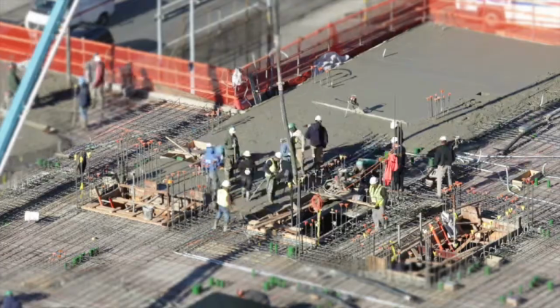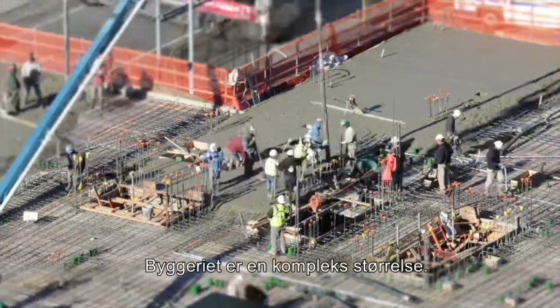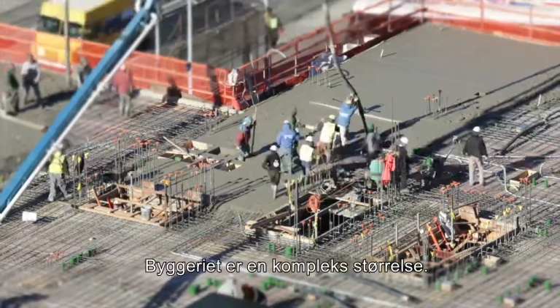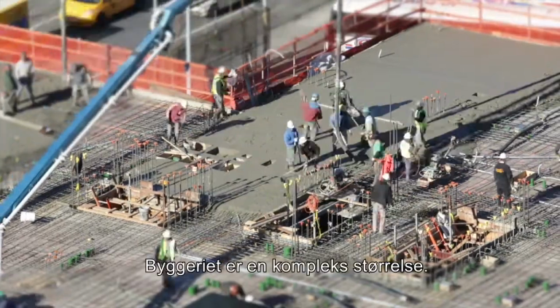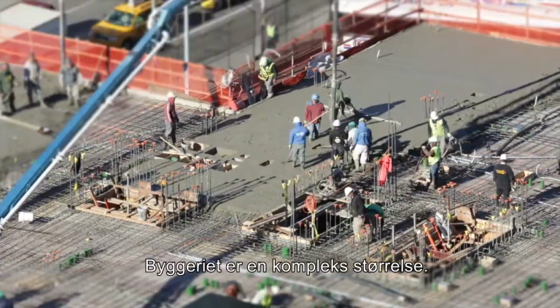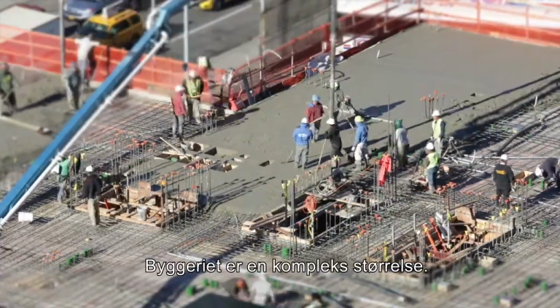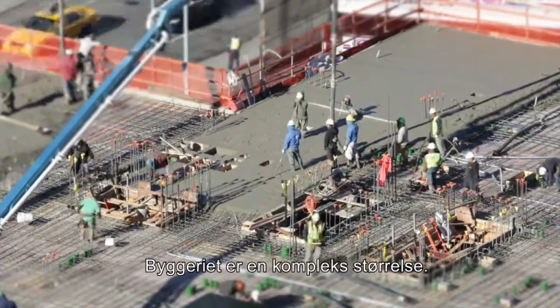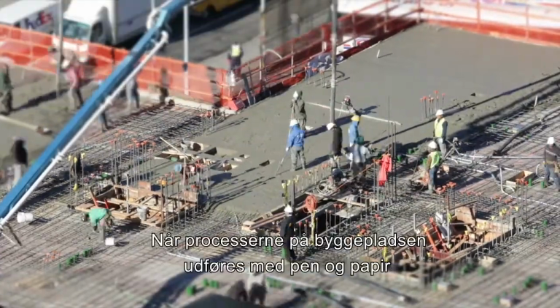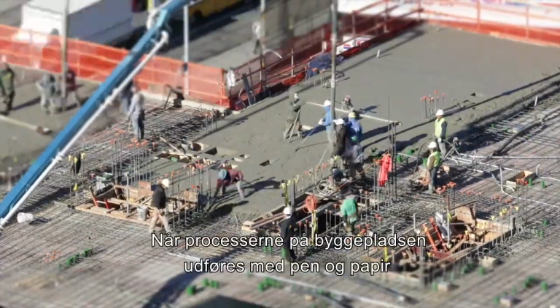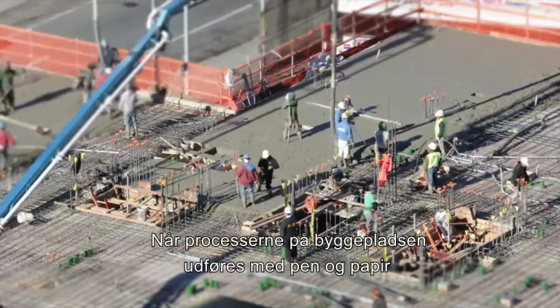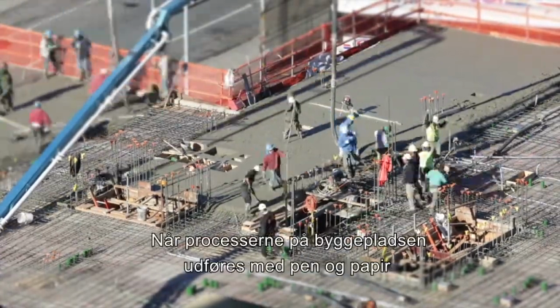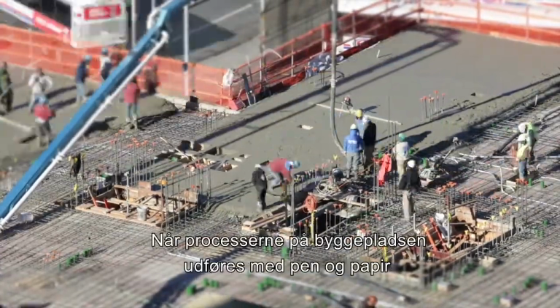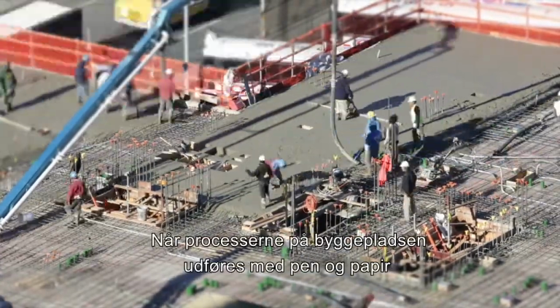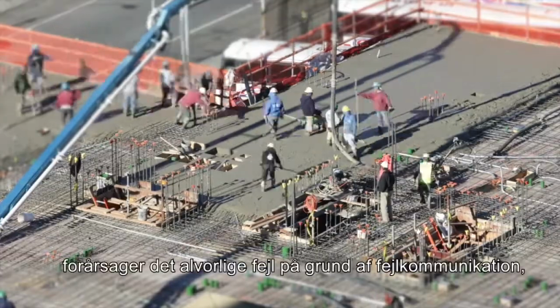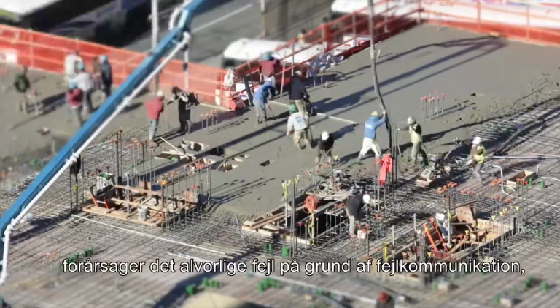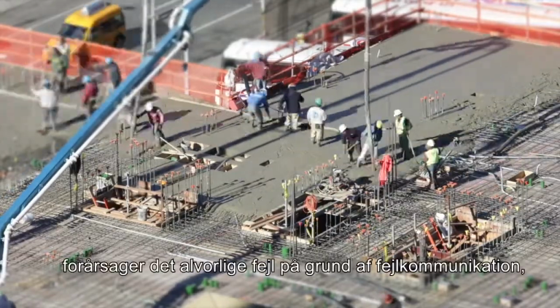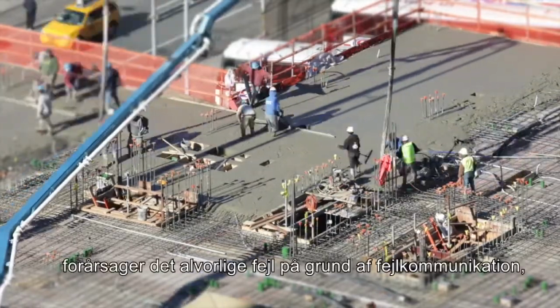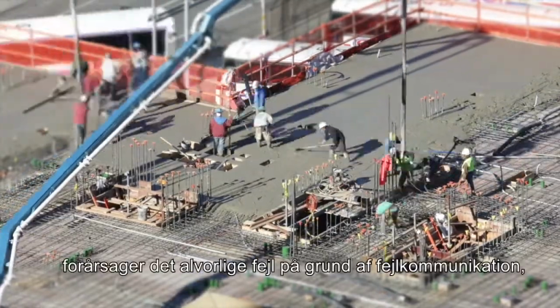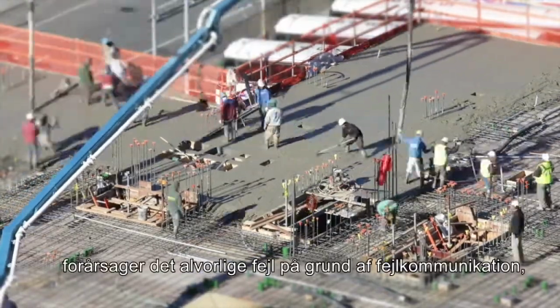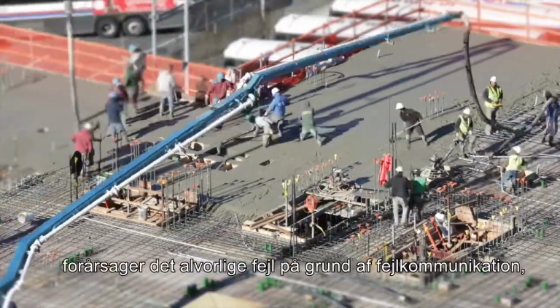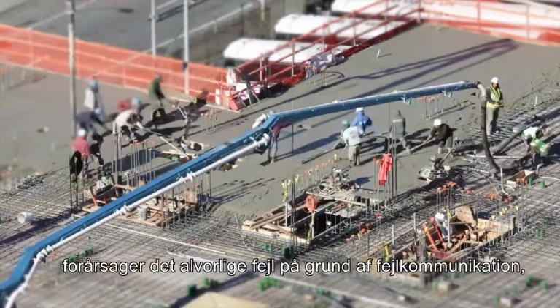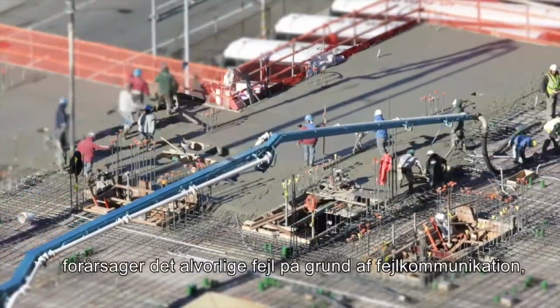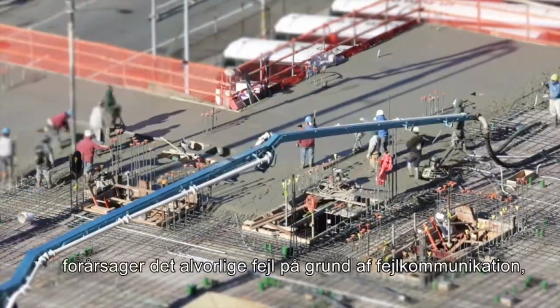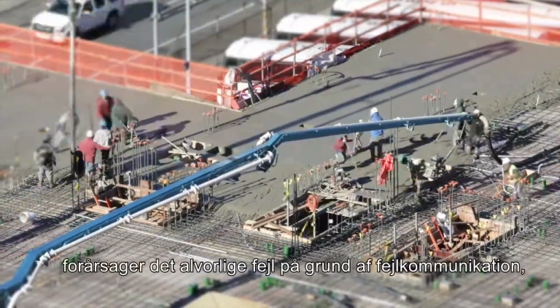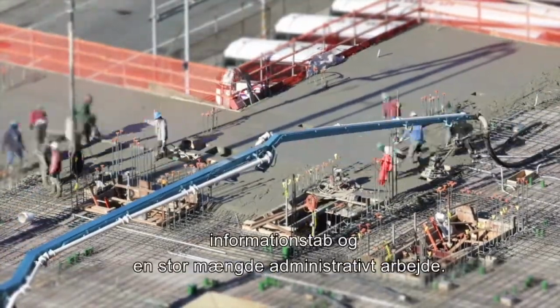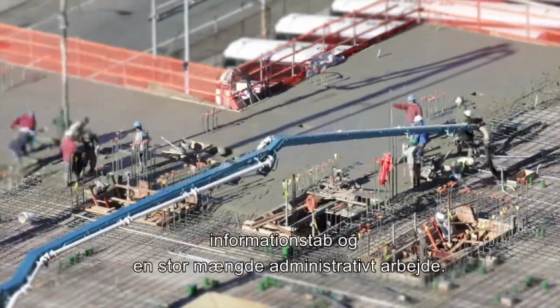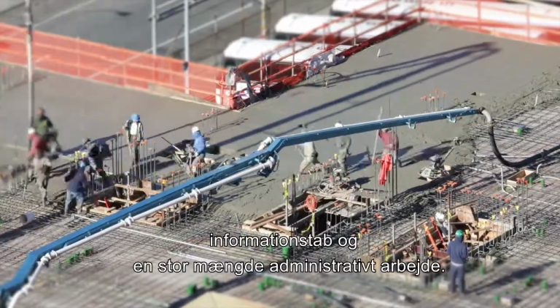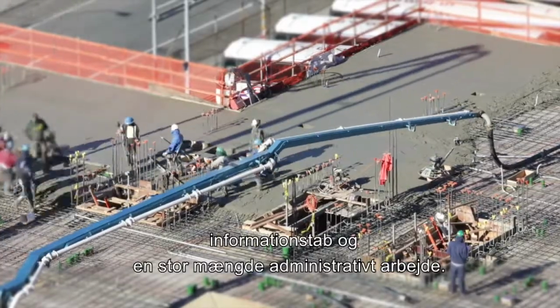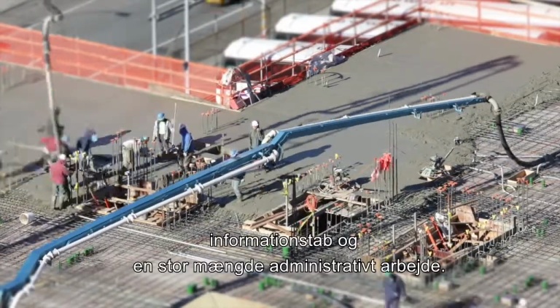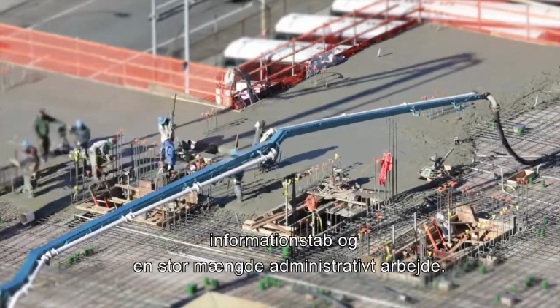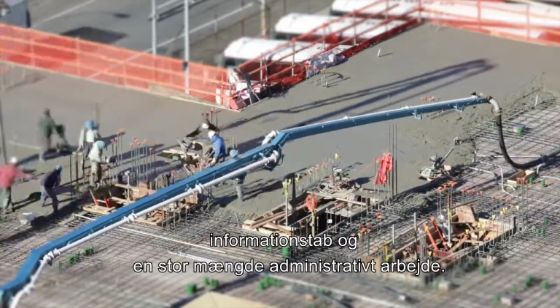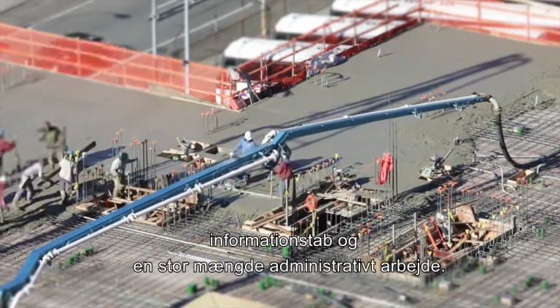Construction is a complex business. Using pen and paper to manage on-site processes is inefficient and causes significant errors due to miscommunication, loss of information and a ton of admin work.